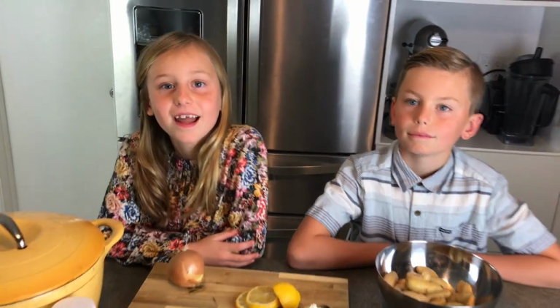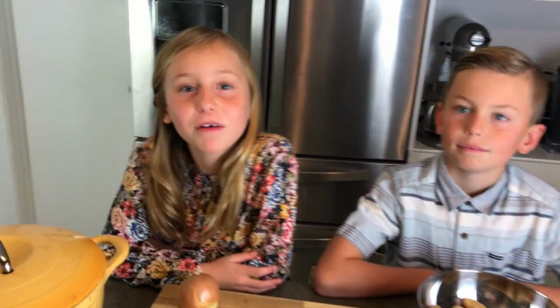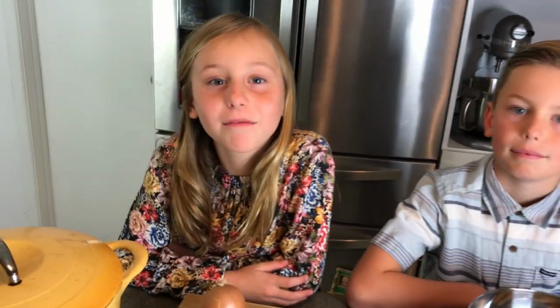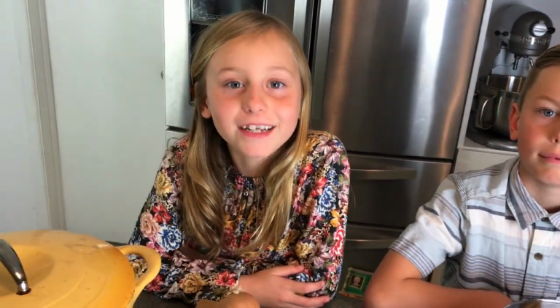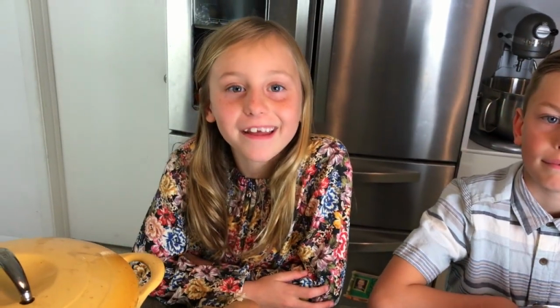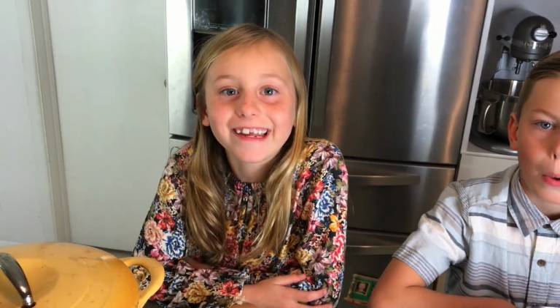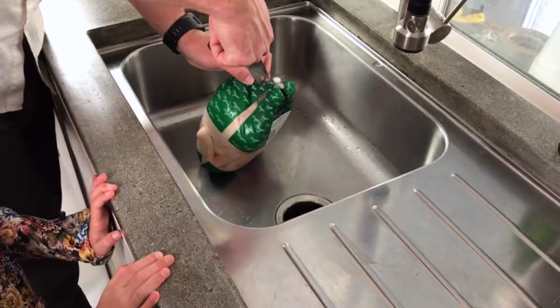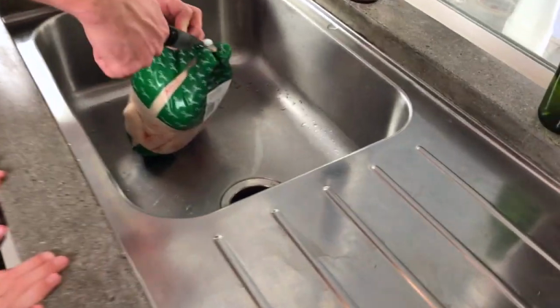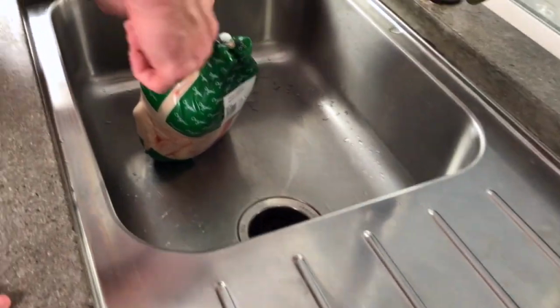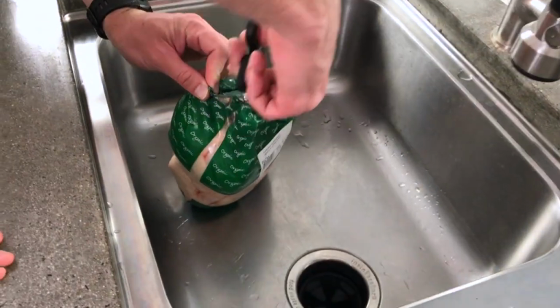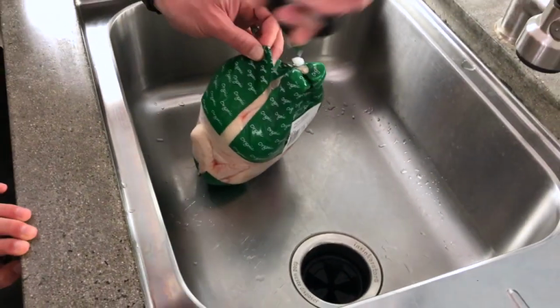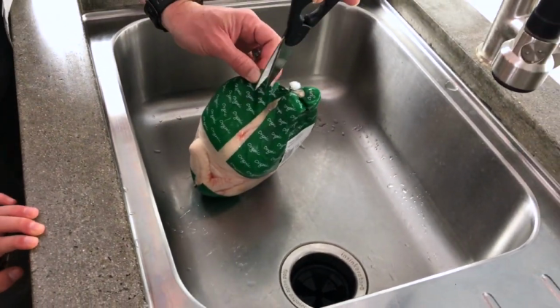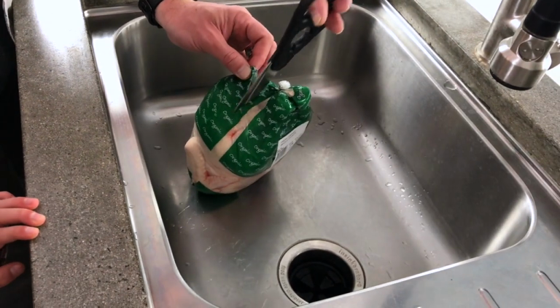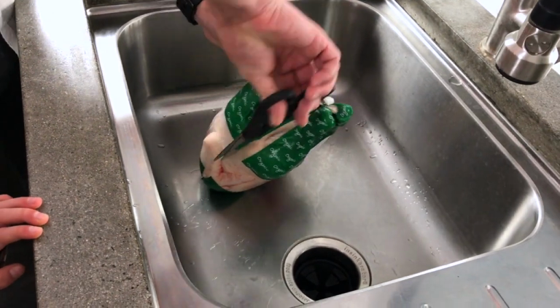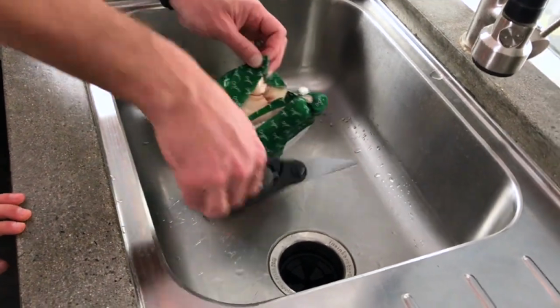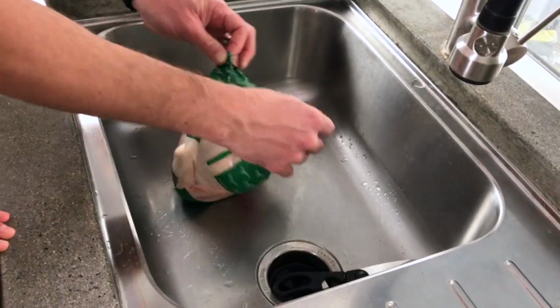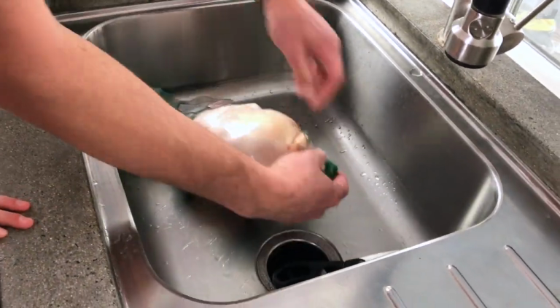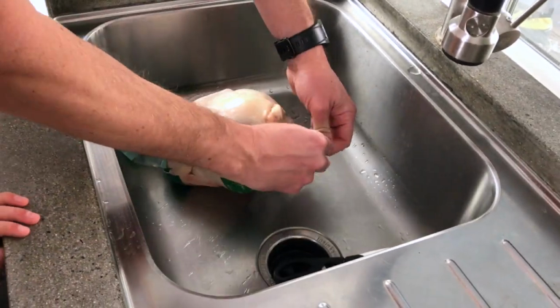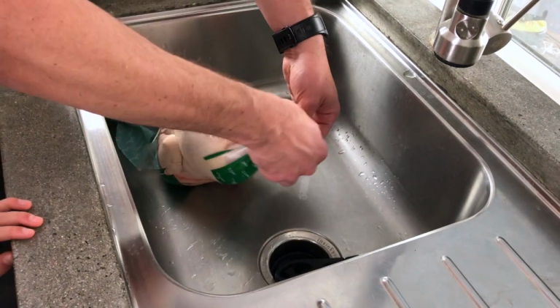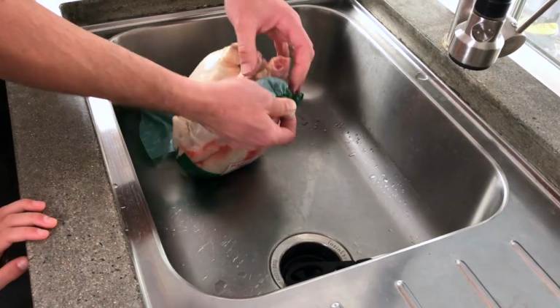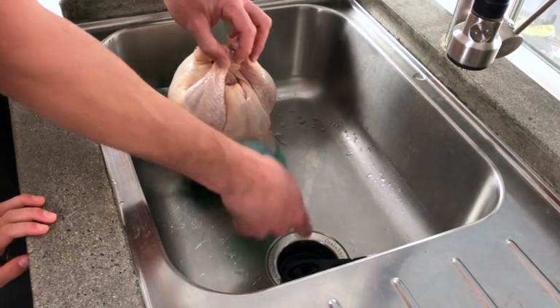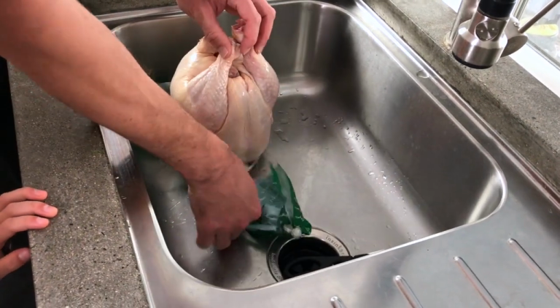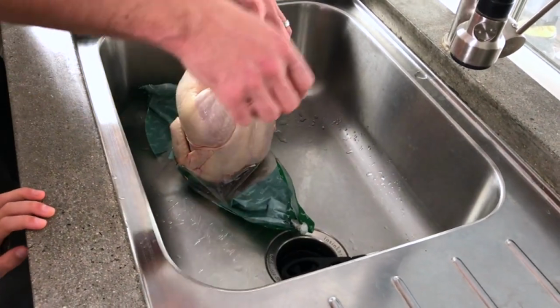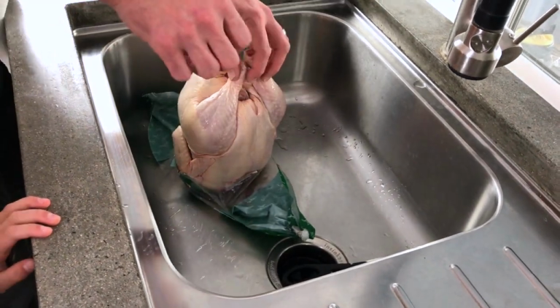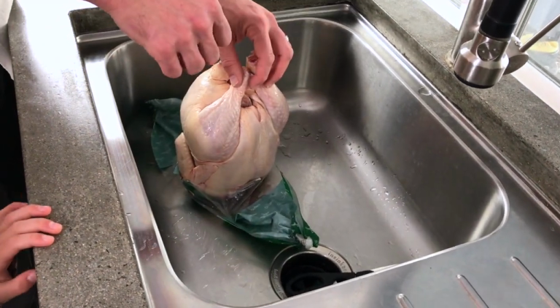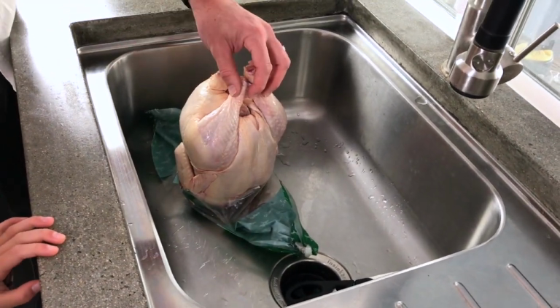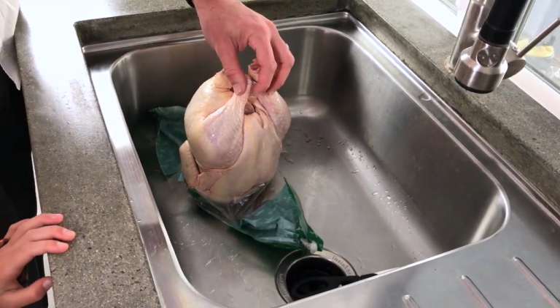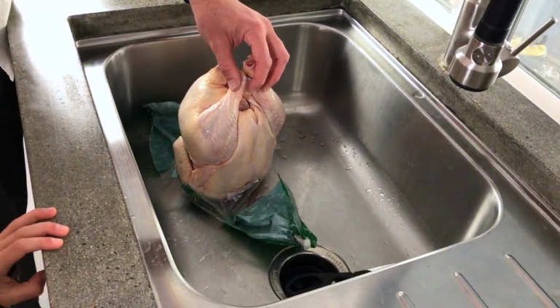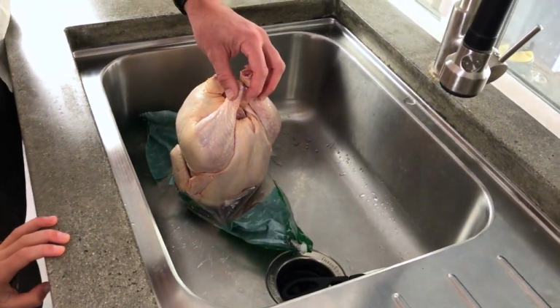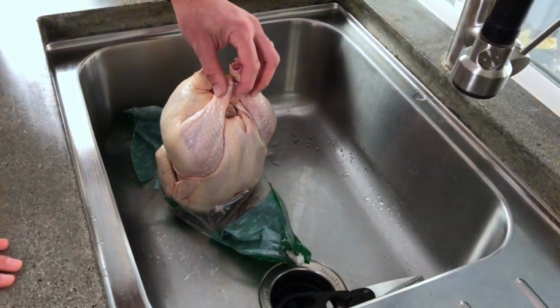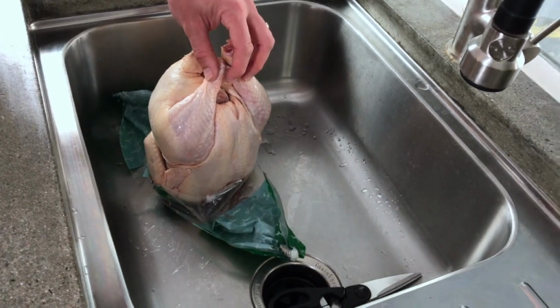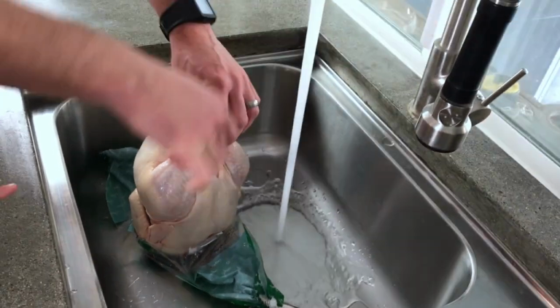Now we're going to rinse the chicken in the sink. My dad's going to carefully open the chicken. Some chickens are given antibiotics — we found a chicken that said 'never ever antibiotics.'